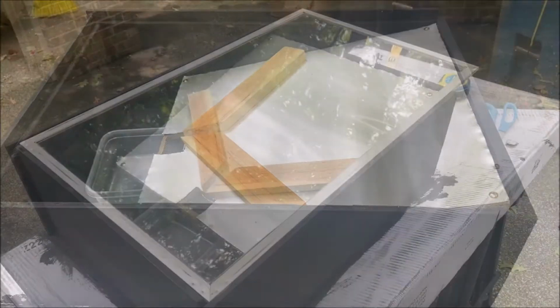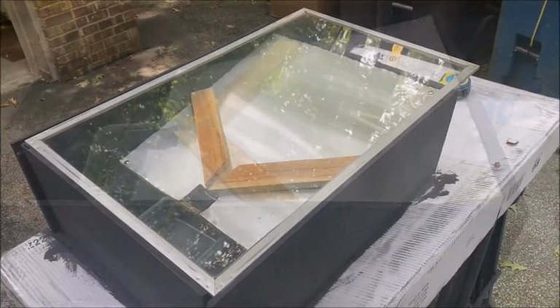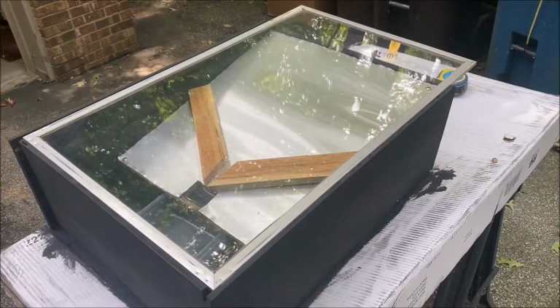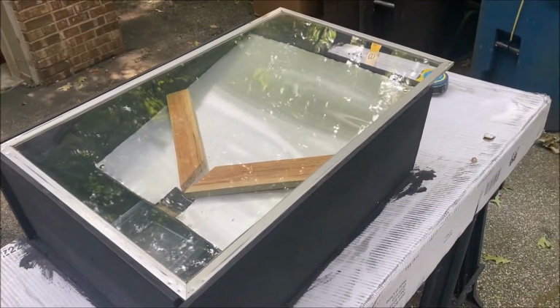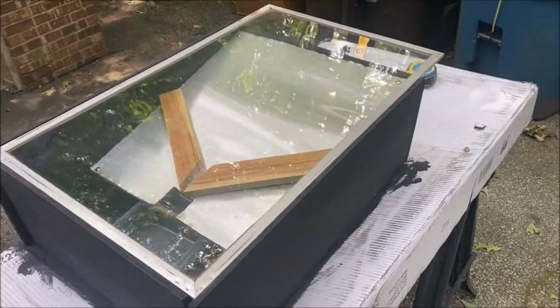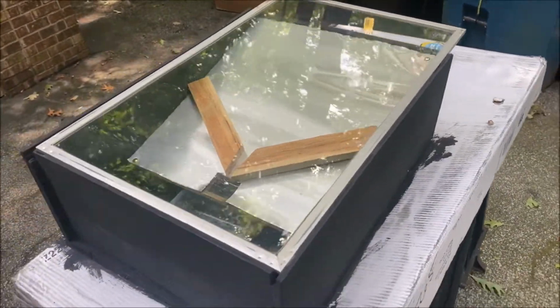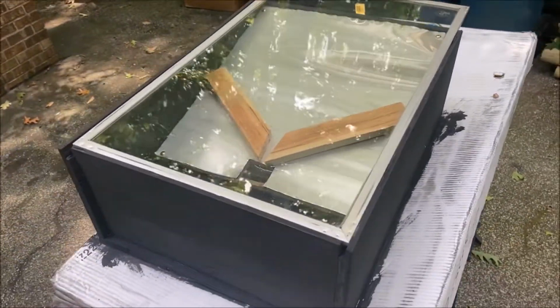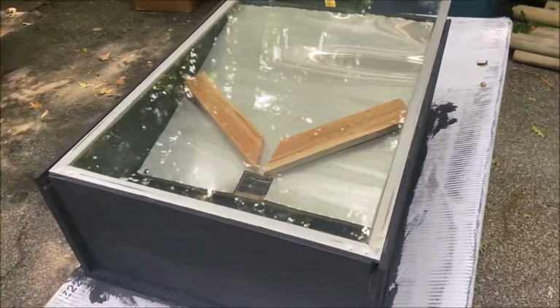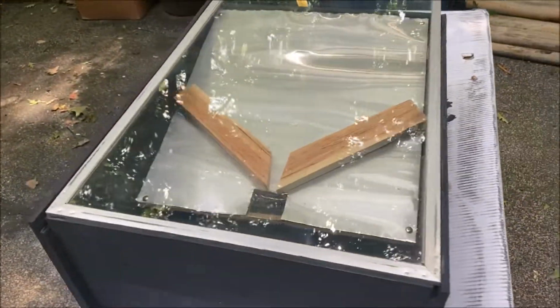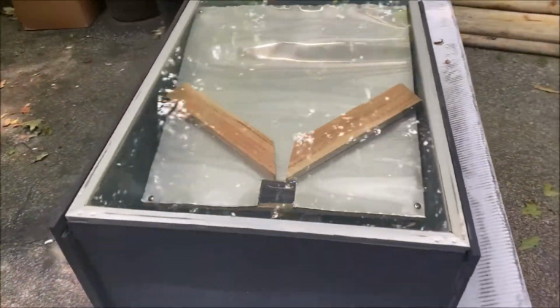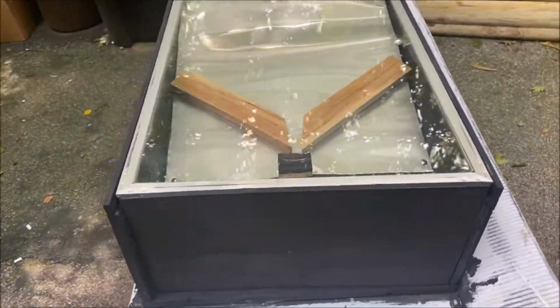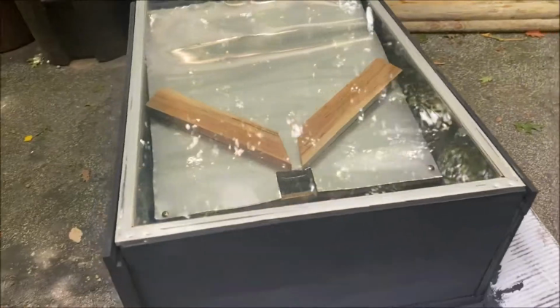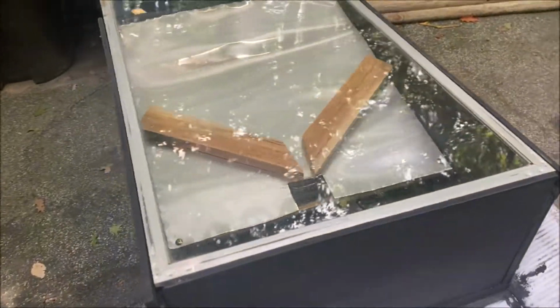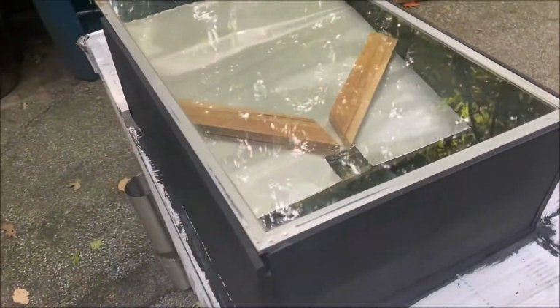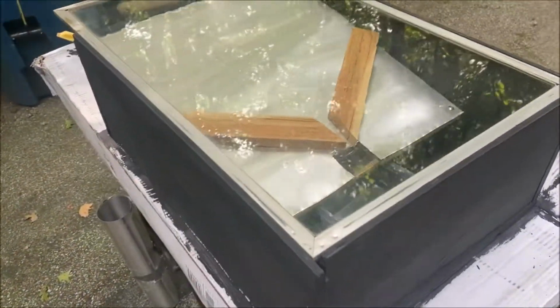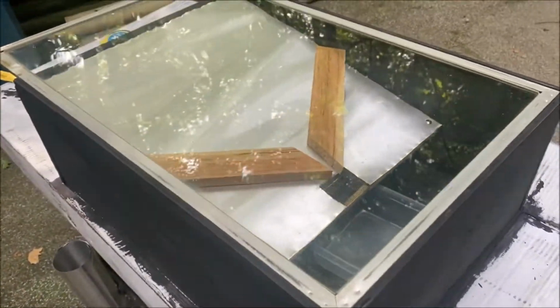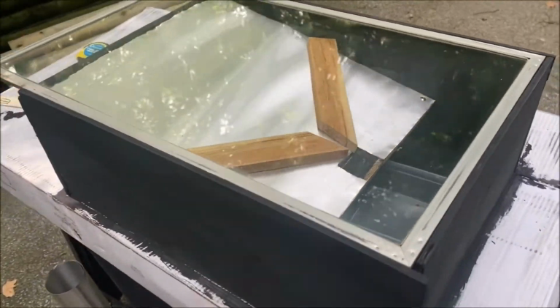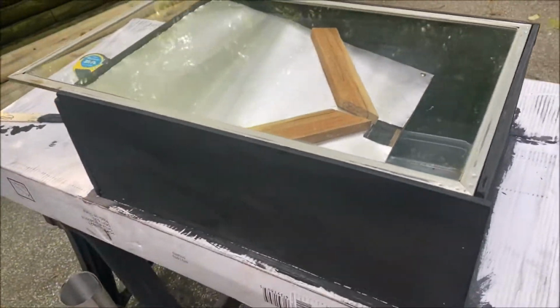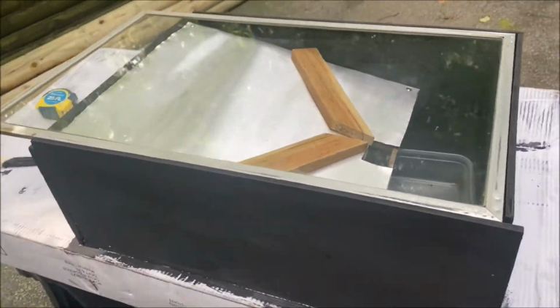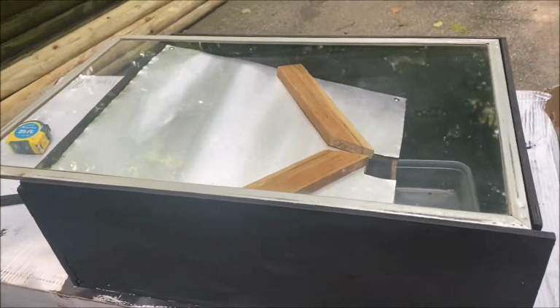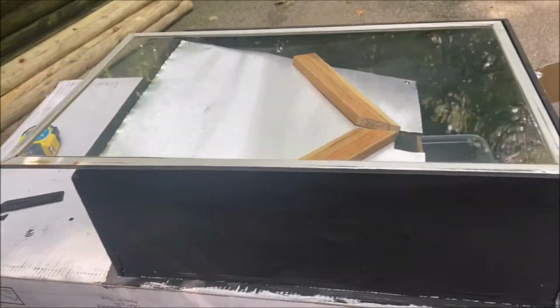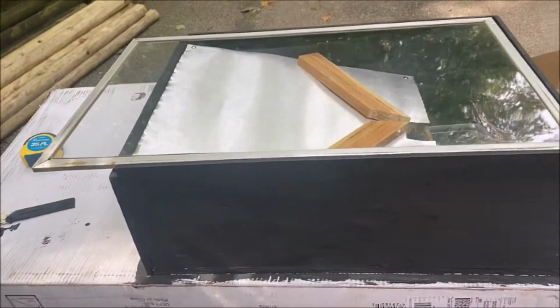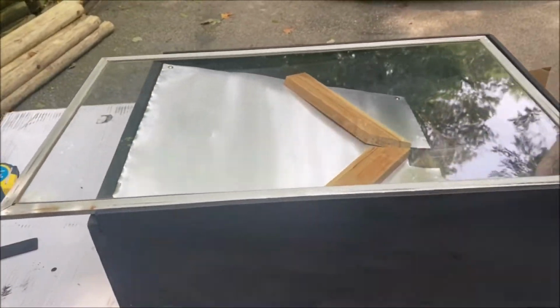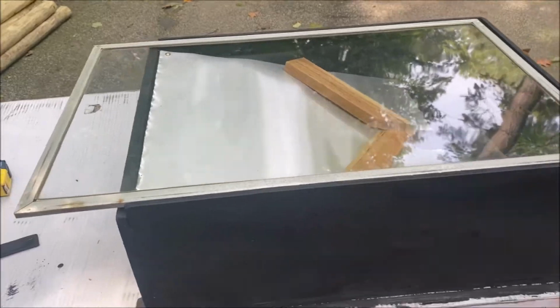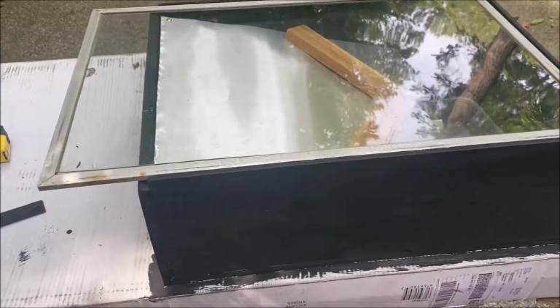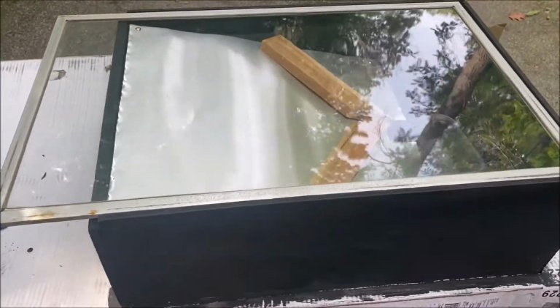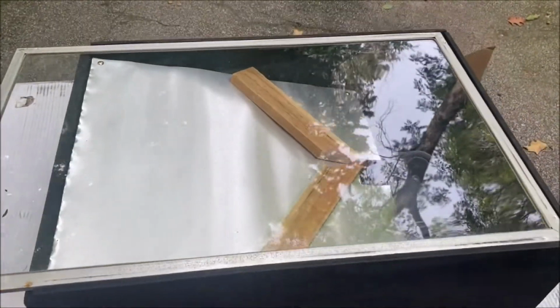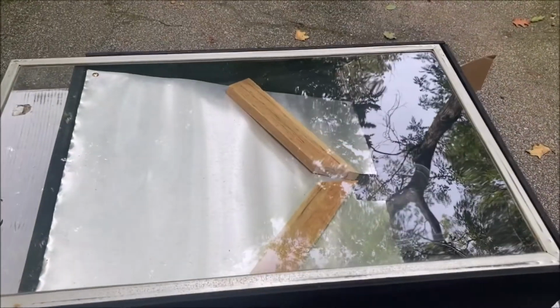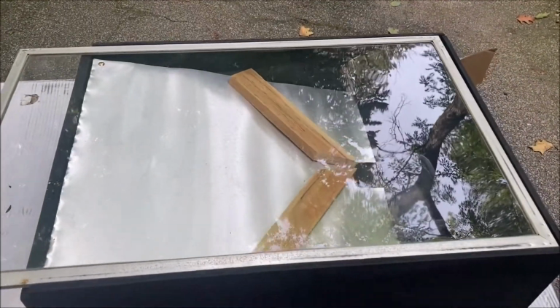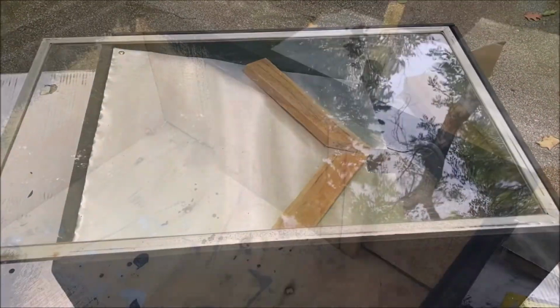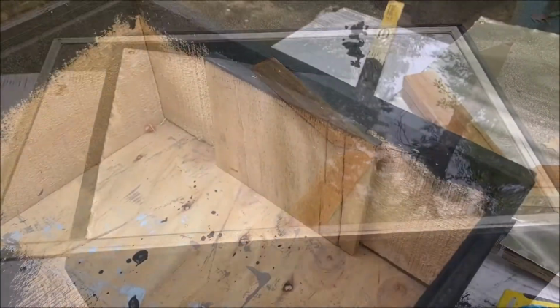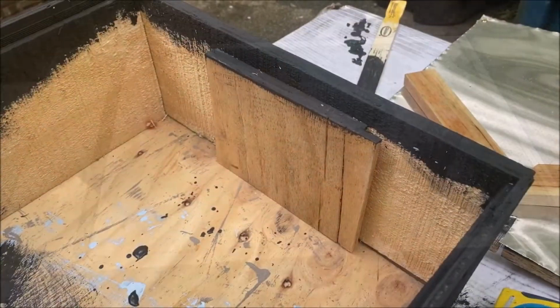You may notice that my glass is longer than my box, and this was not by design. This is because I didn't have enough plywood to build the box to match the exact size of the window. Hence, my window overhangs a little, which is without consequence.